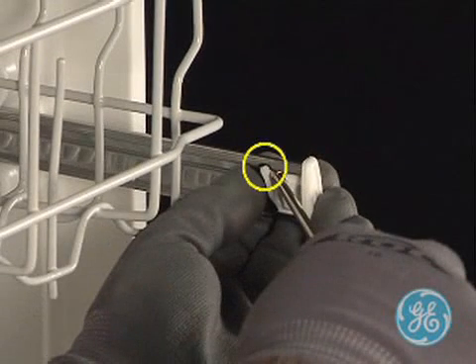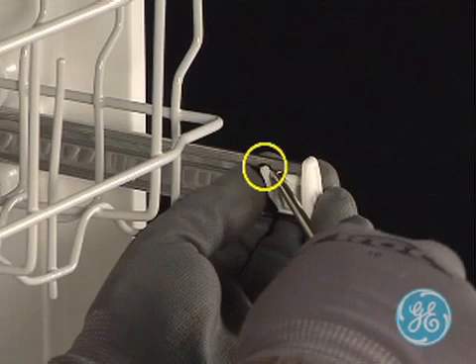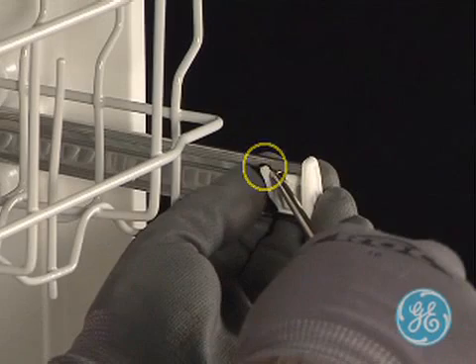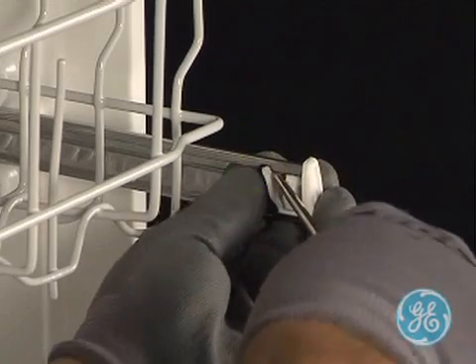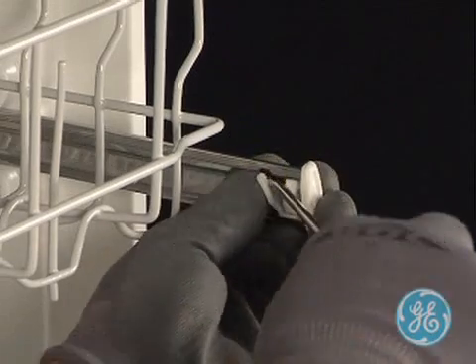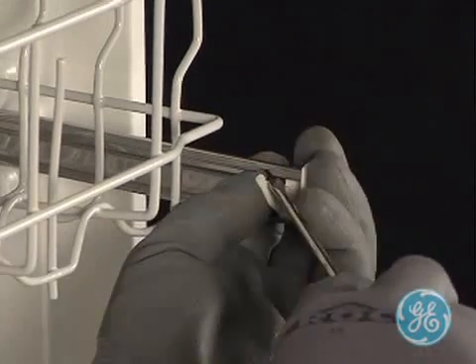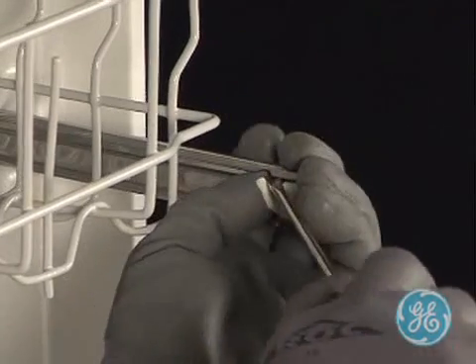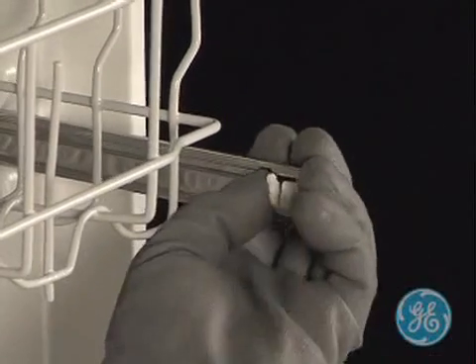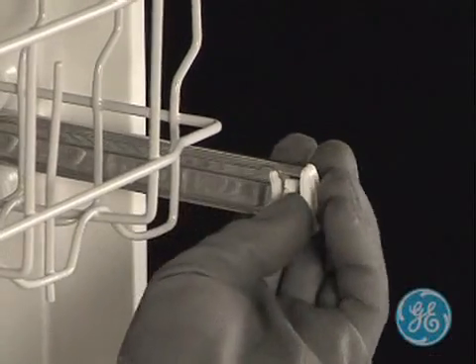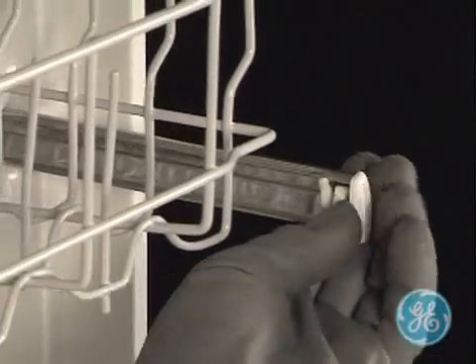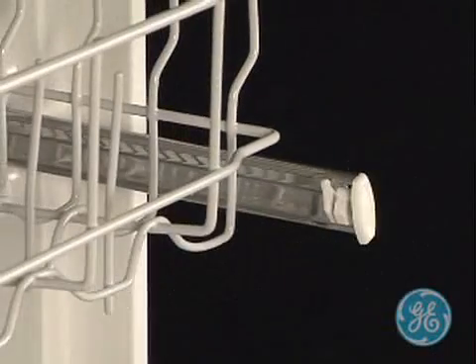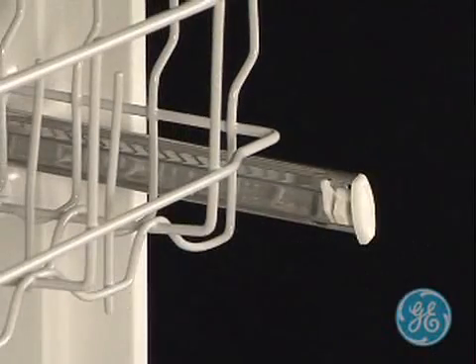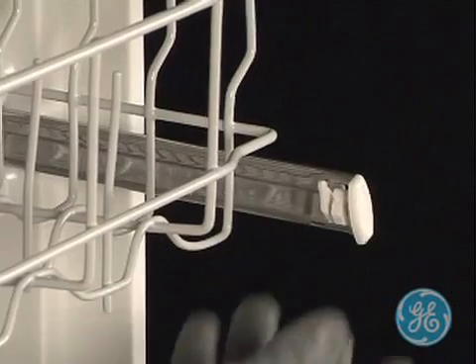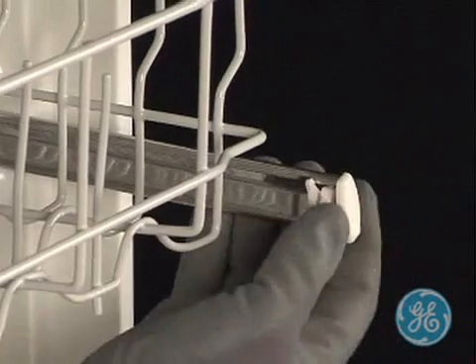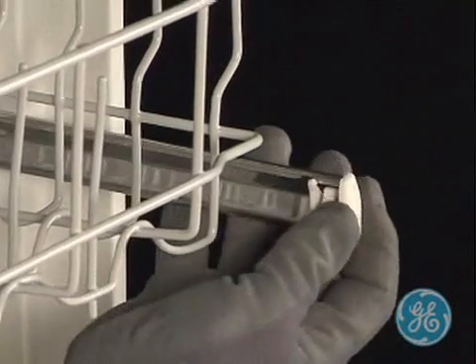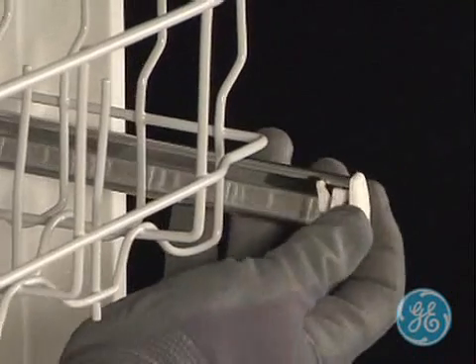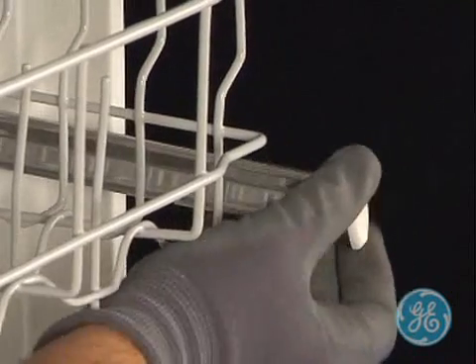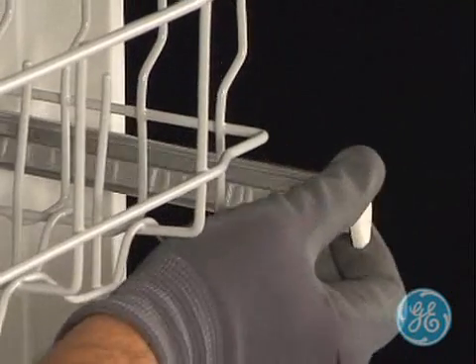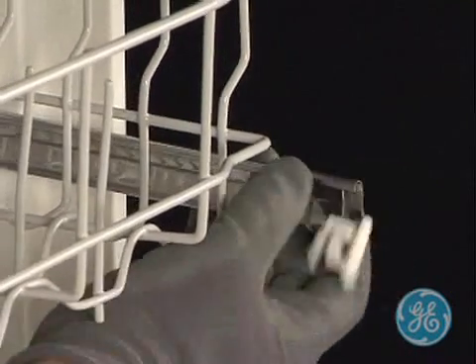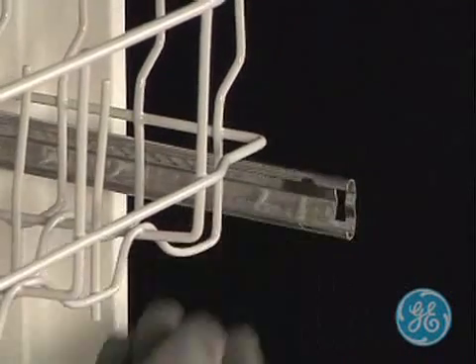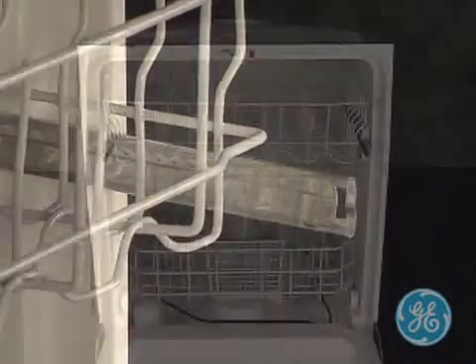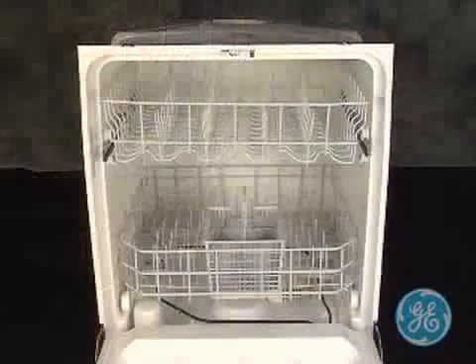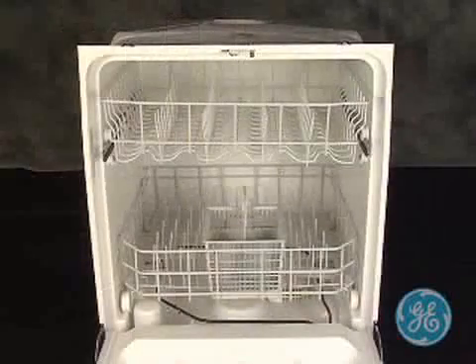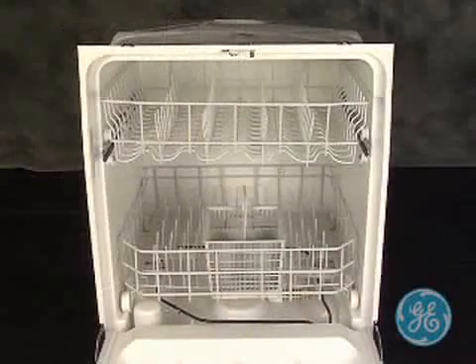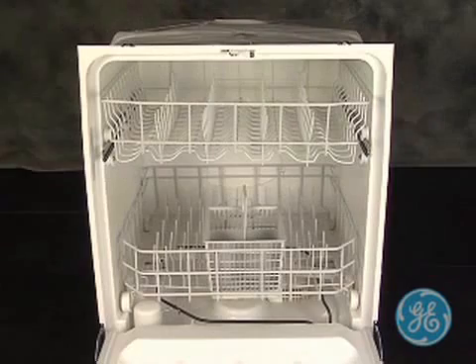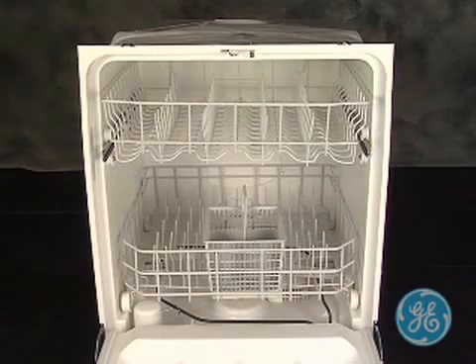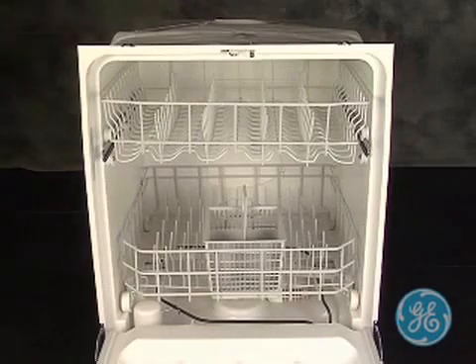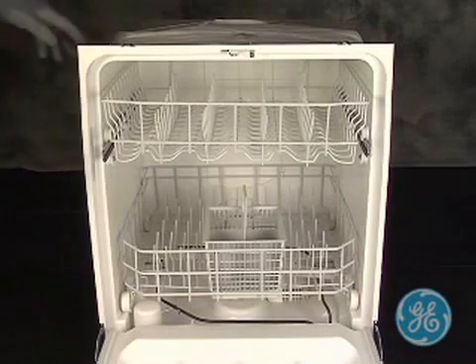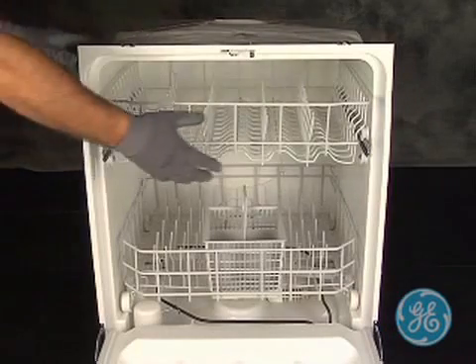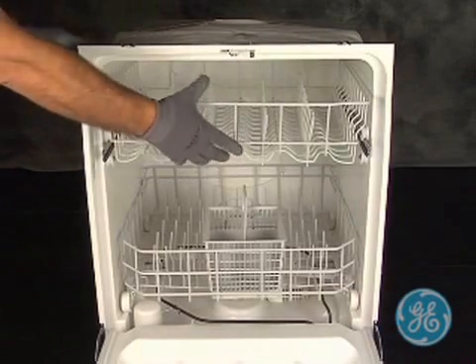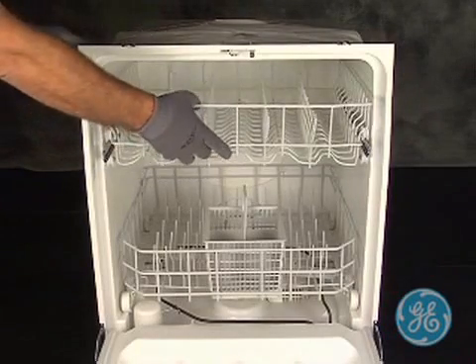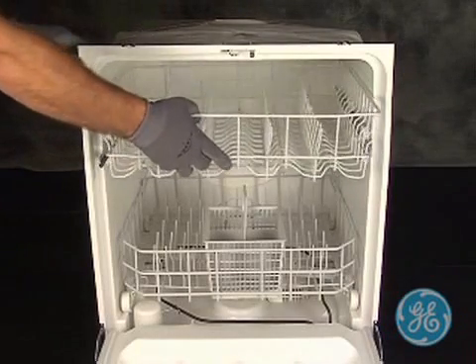Then pull the end cap straight off the end of the slide. Repeat this procedure for the end cap on the other side. Then to completely remove the upper rack assembly, simply slide it straight out.